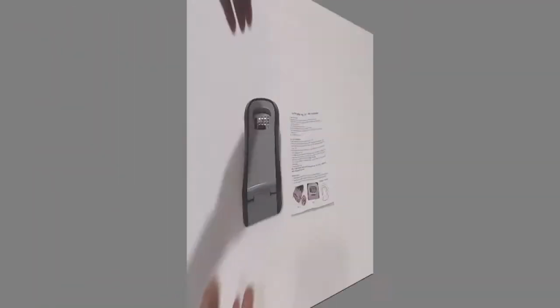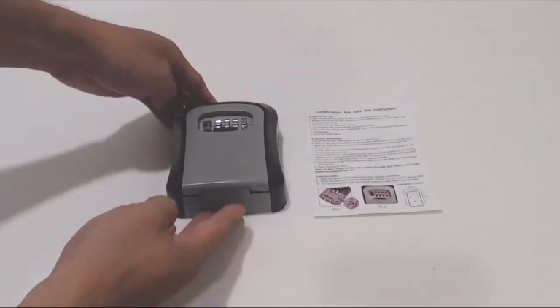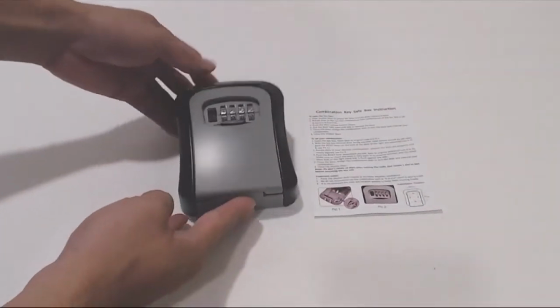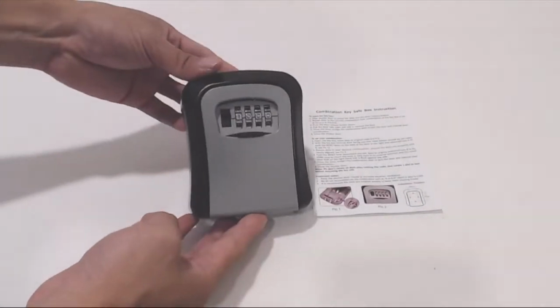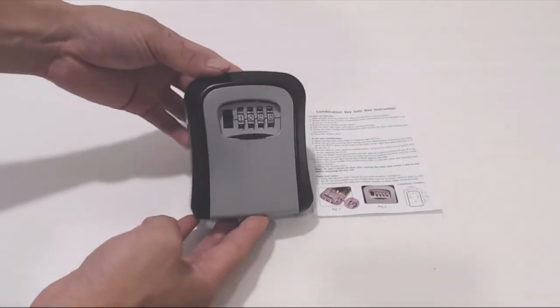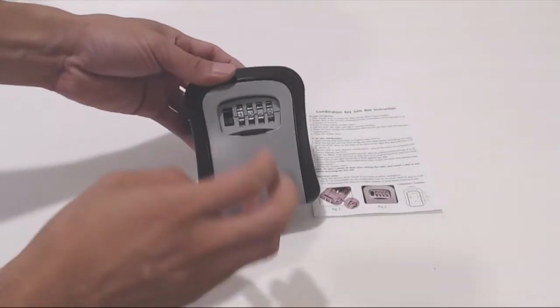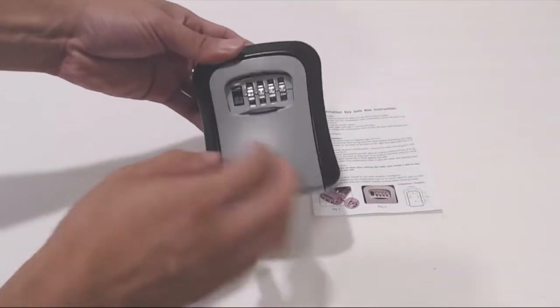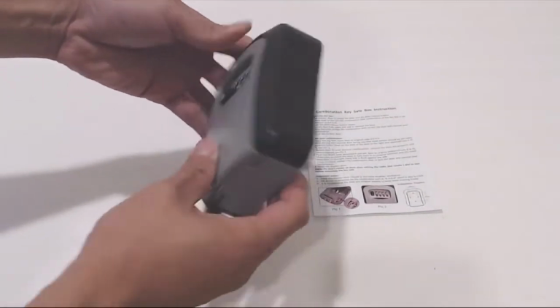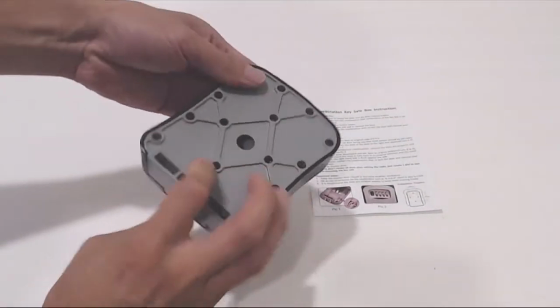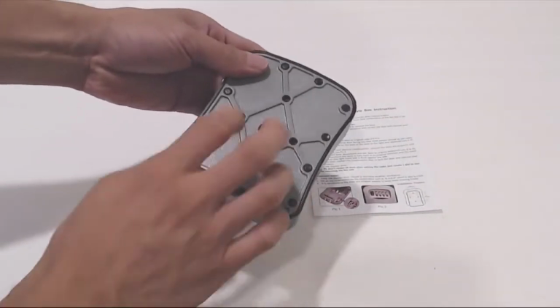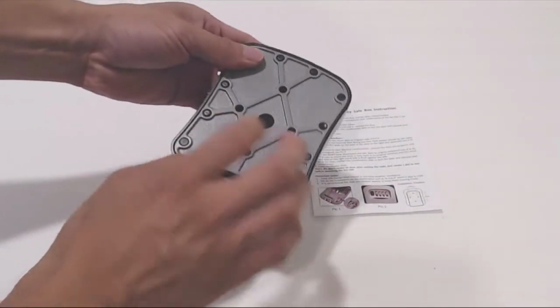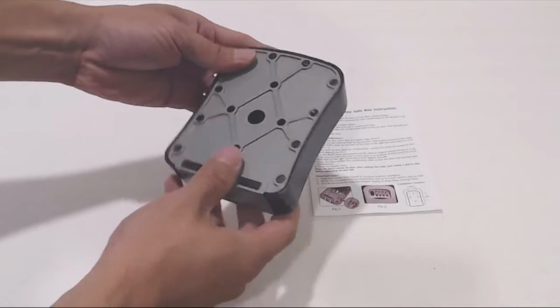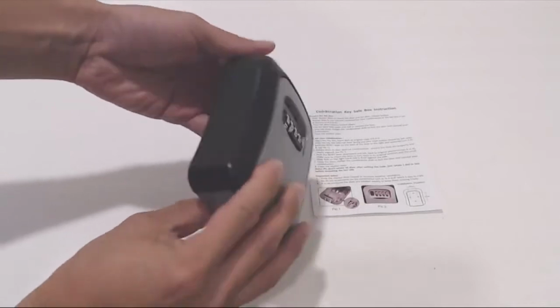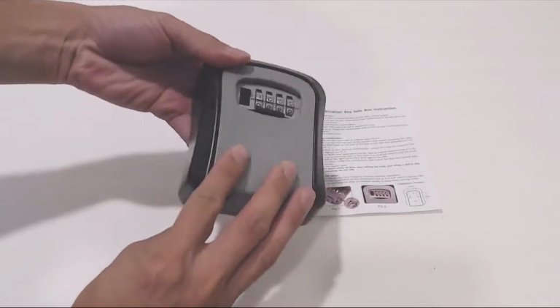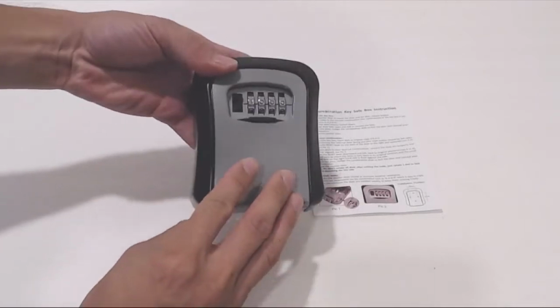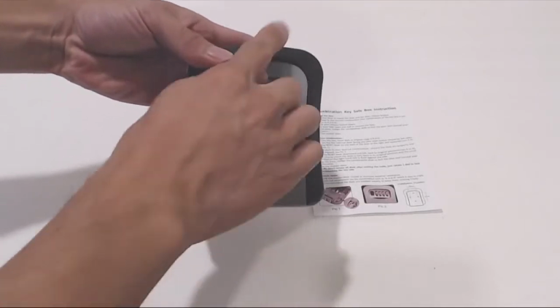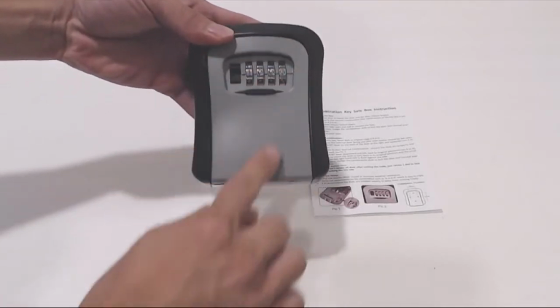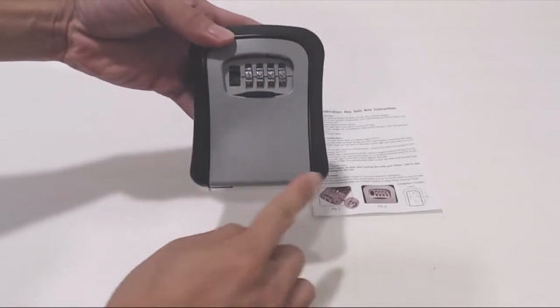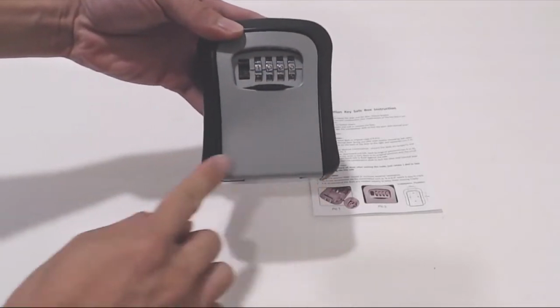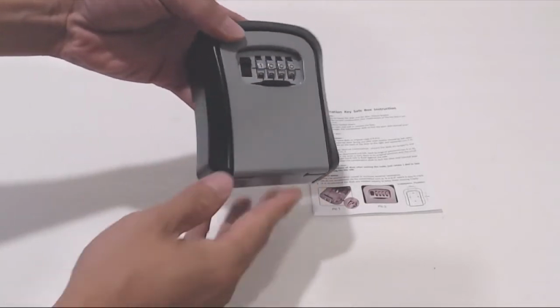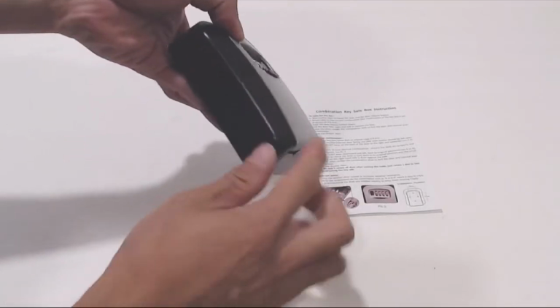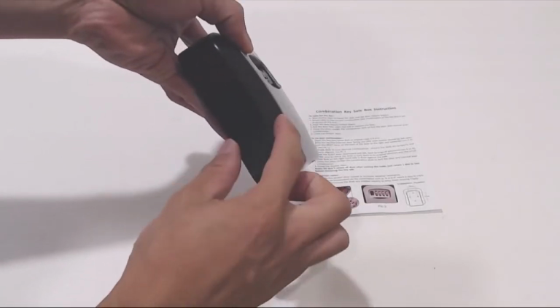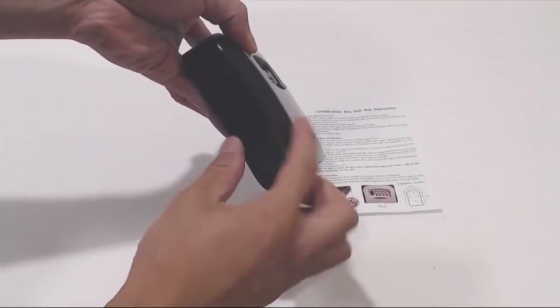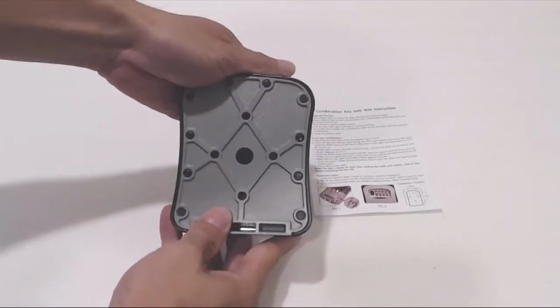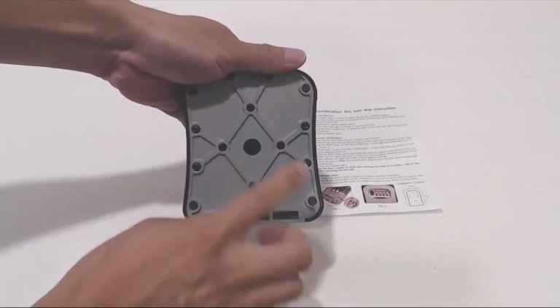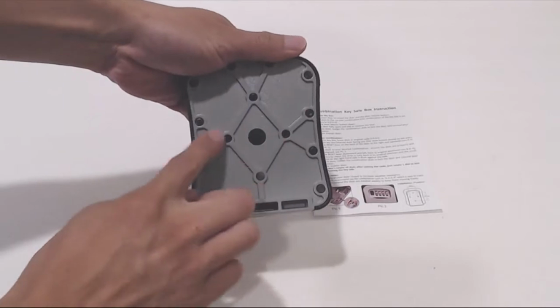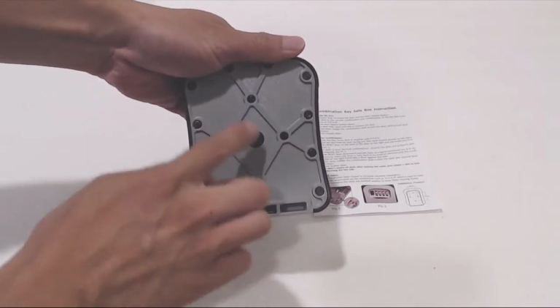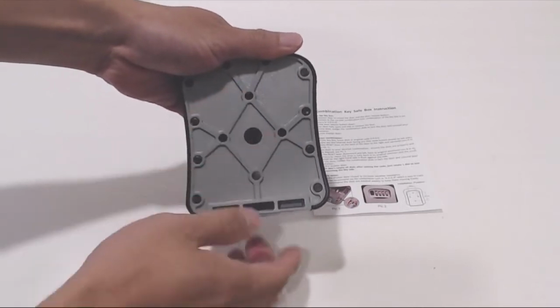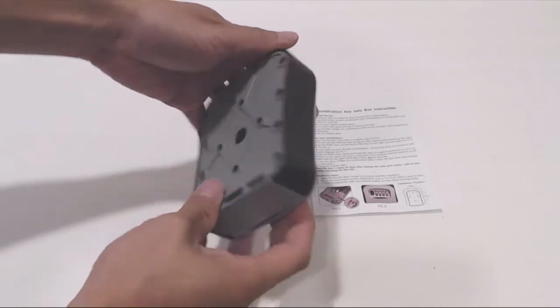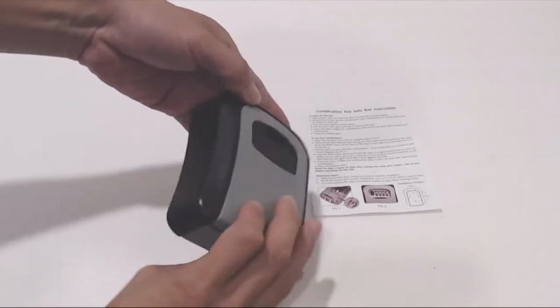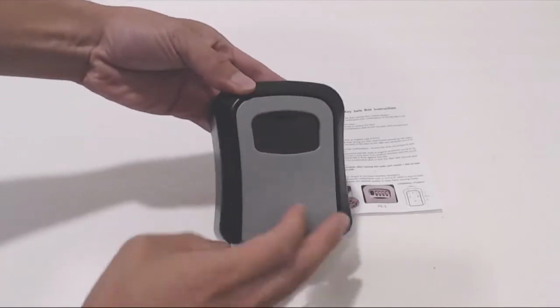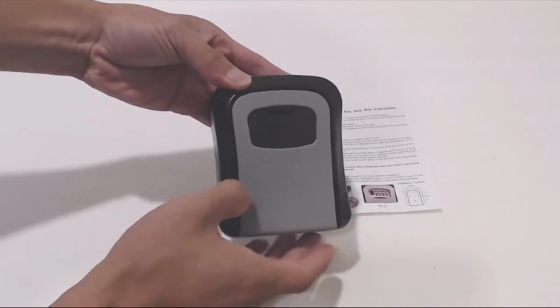This is the lockbox. It is made of a heavy duty cast iron for durability and security. The unit measures four and a half by three and a half by one and a half inches. On the back are four mounting holes for attaching the unit to a wall.